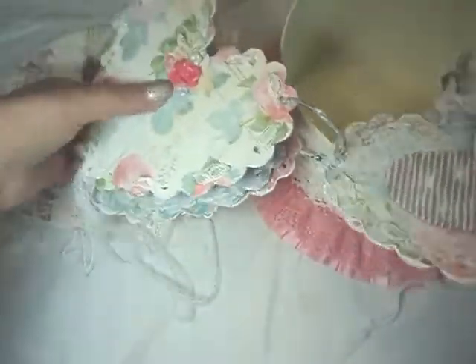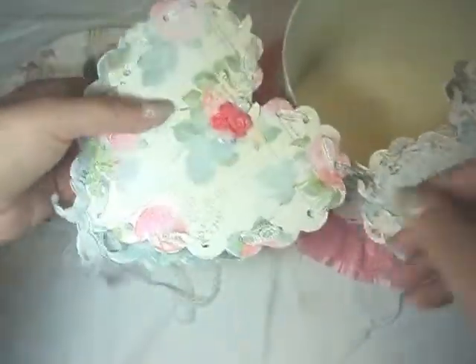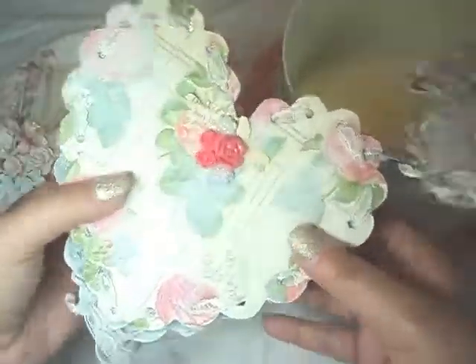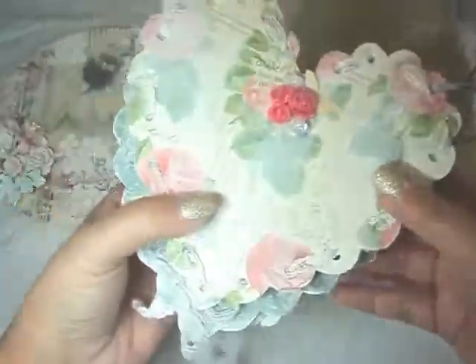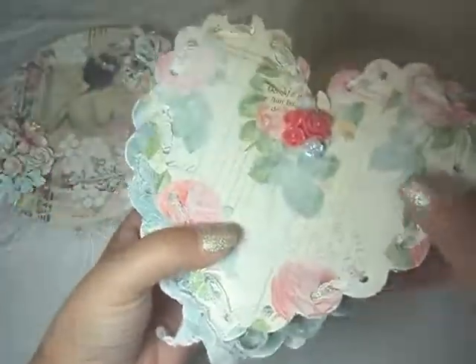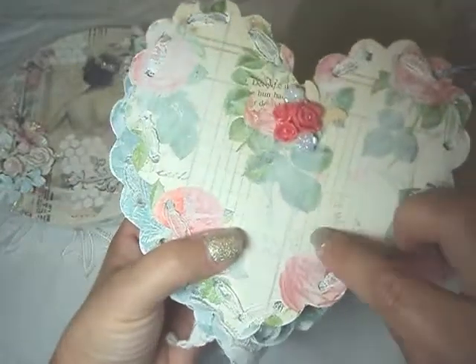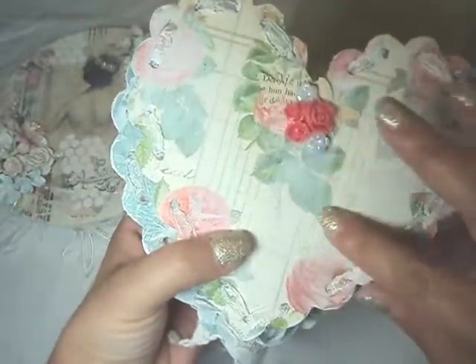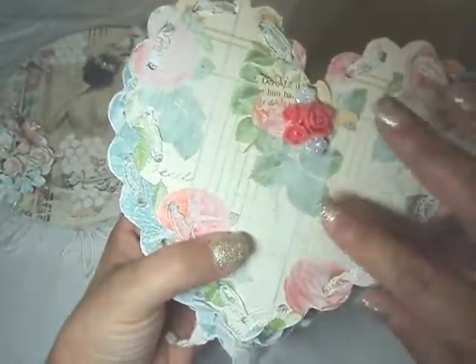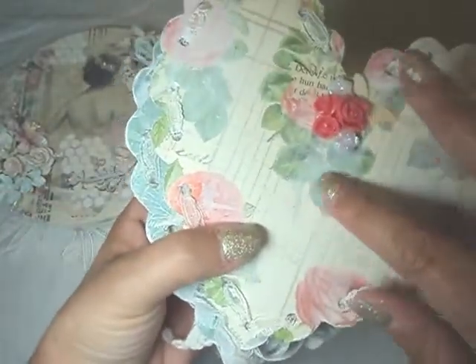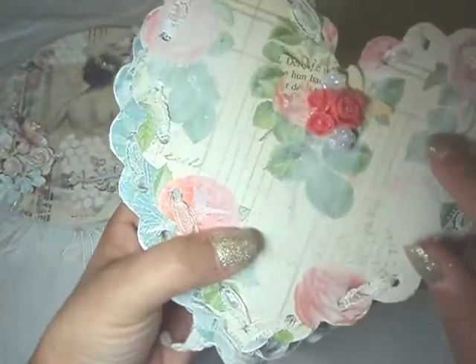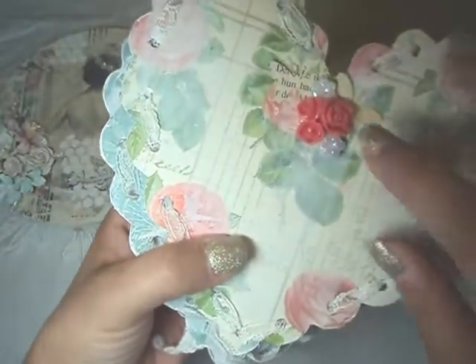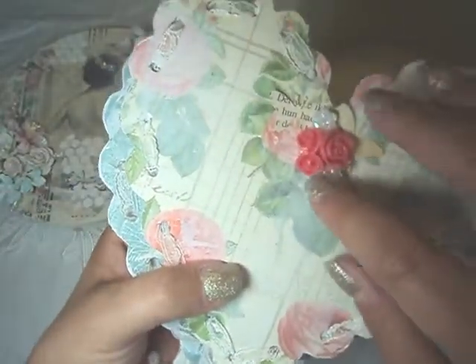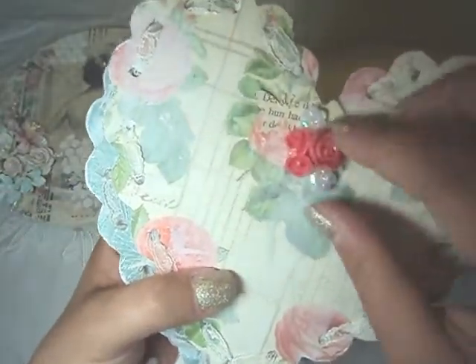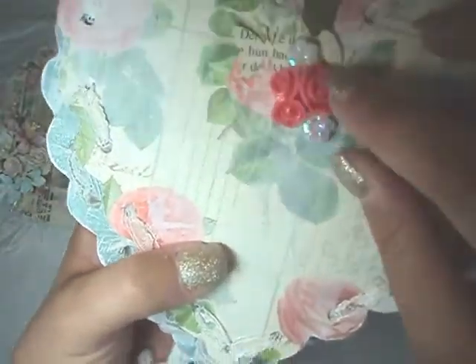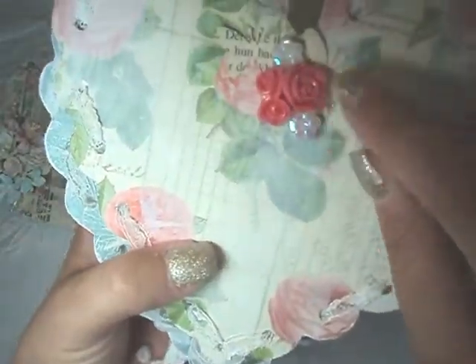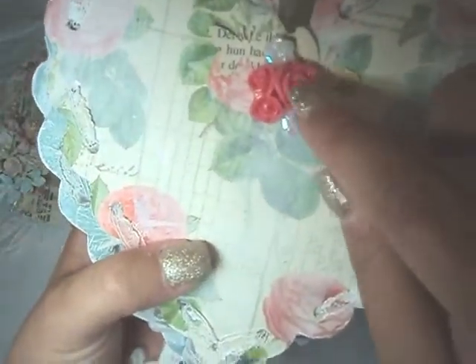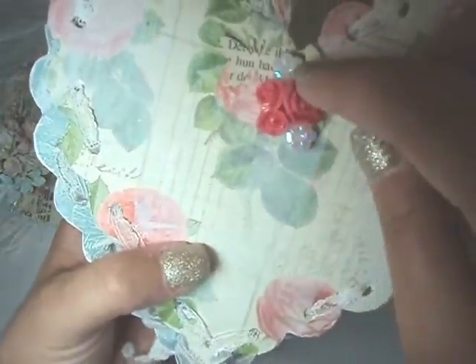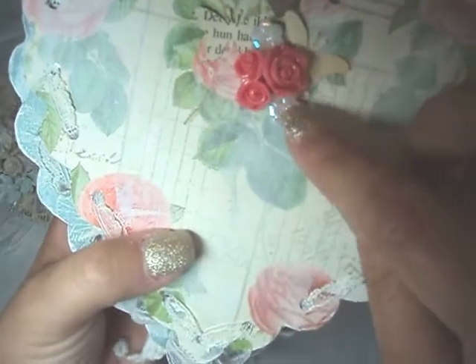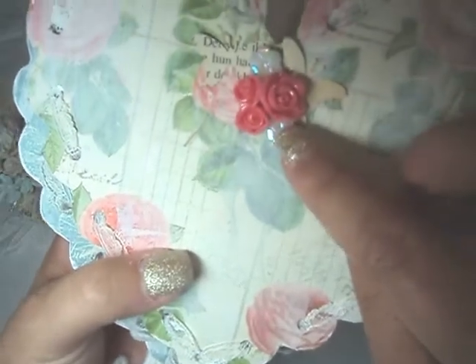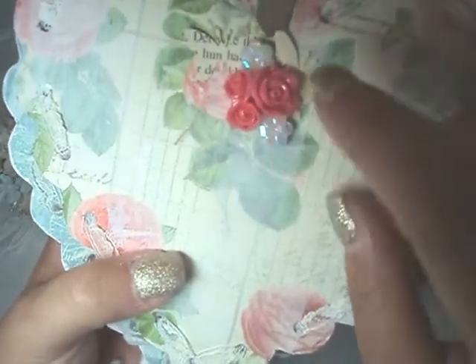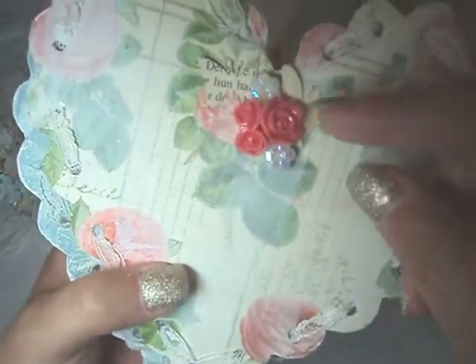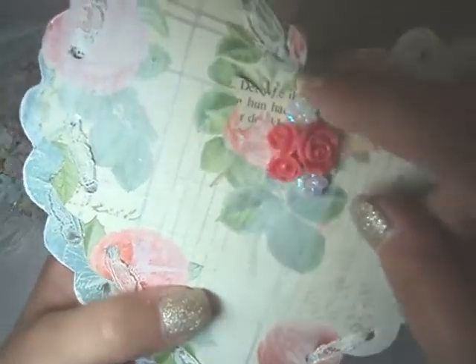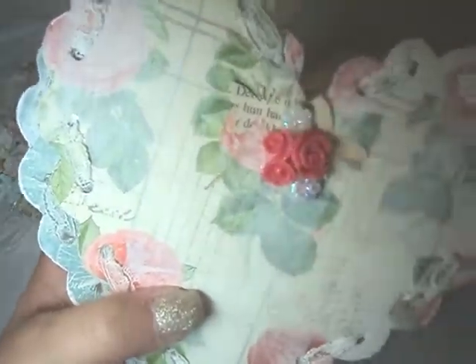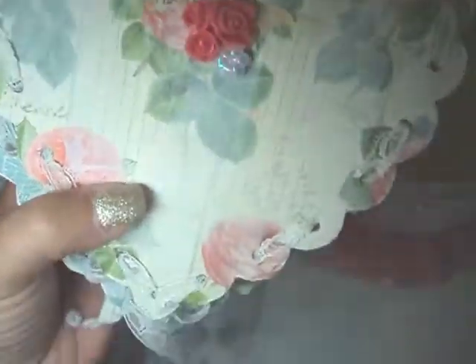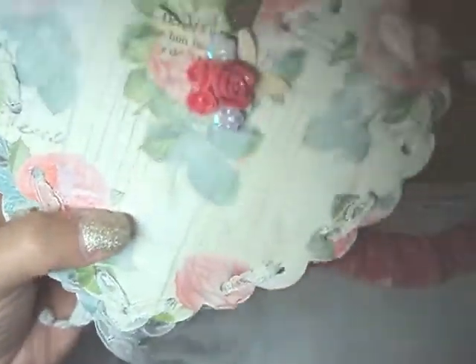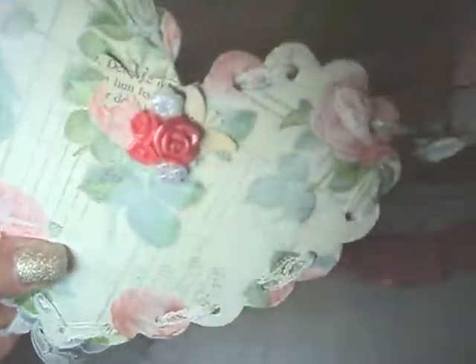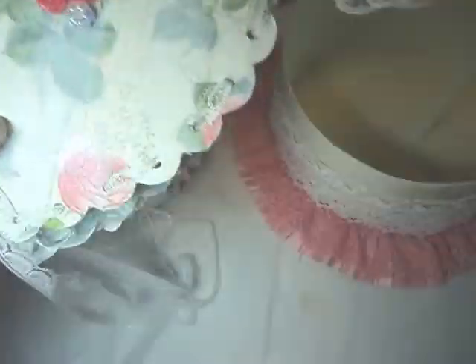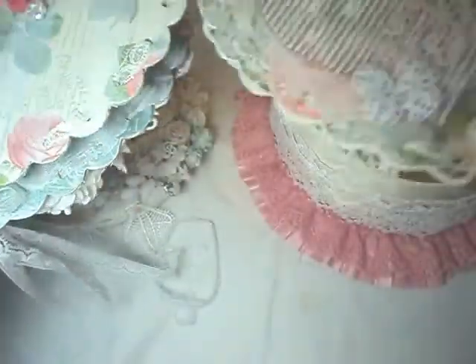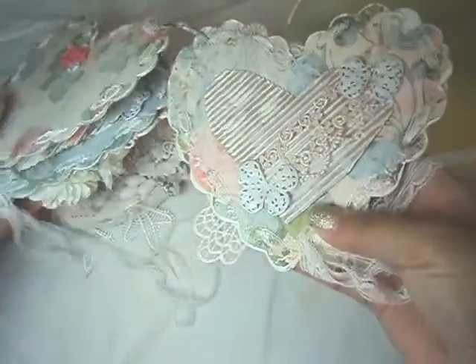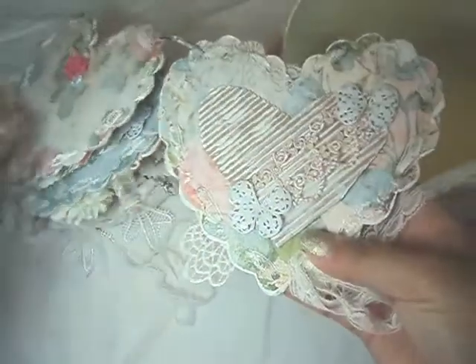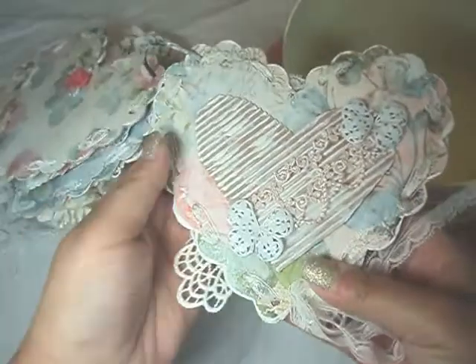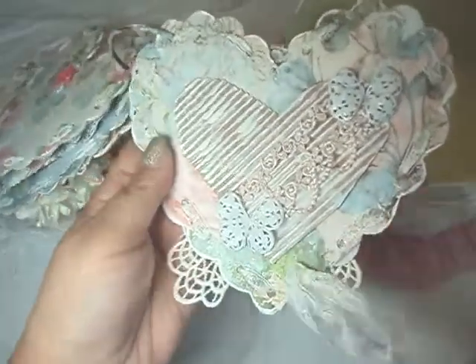And then this one. This is my favorite paper. So I left it very plain. I just gessoed it. And then these little doodads are from the shop. And then the butterflies again.